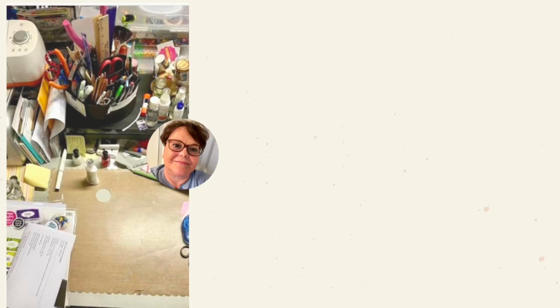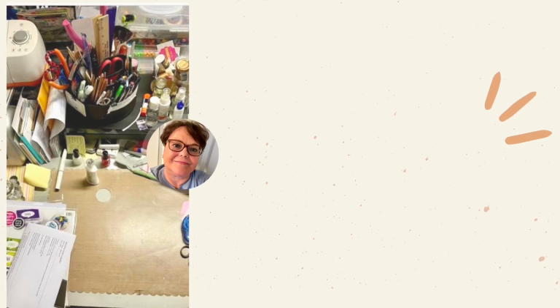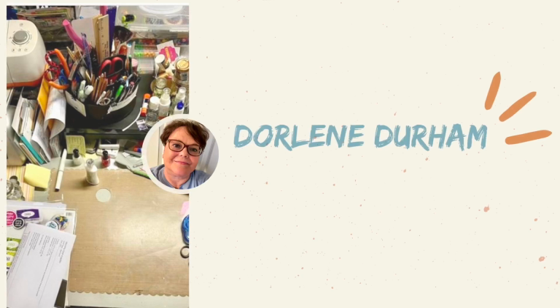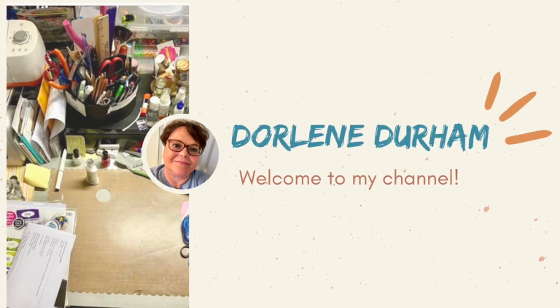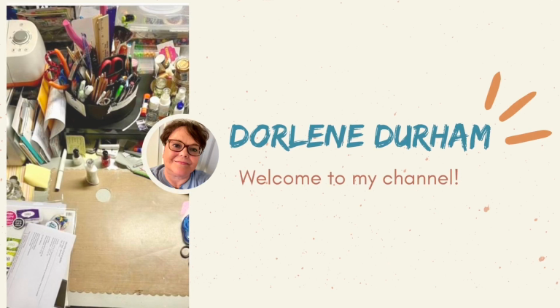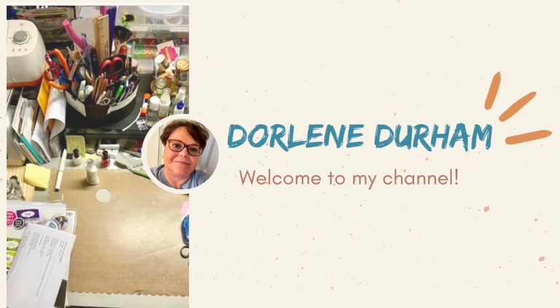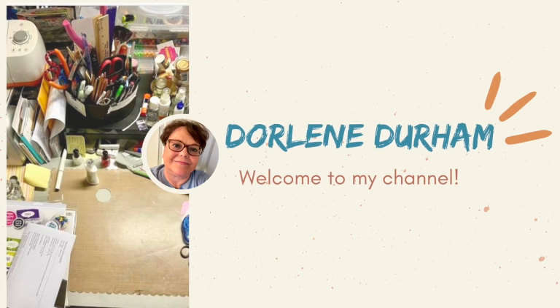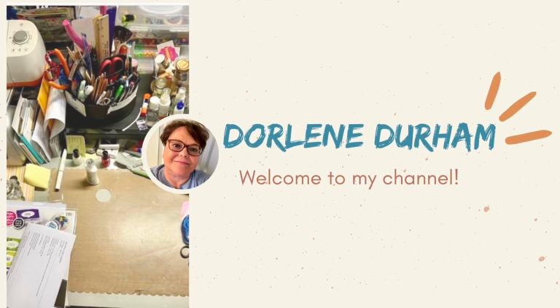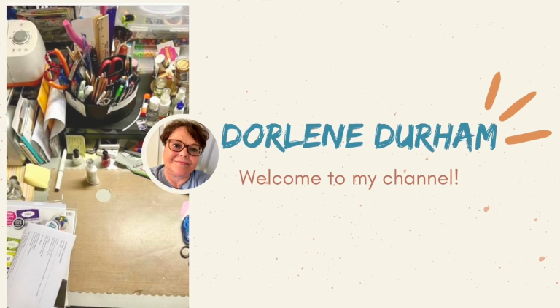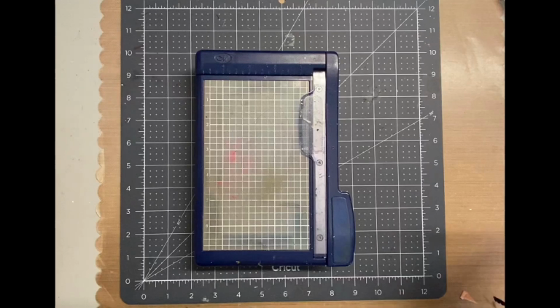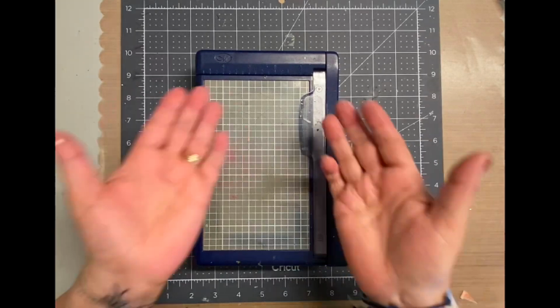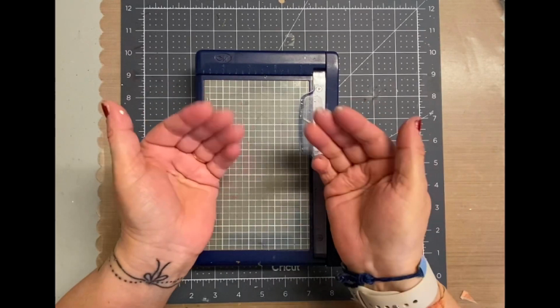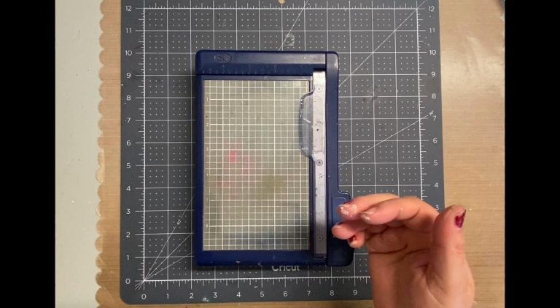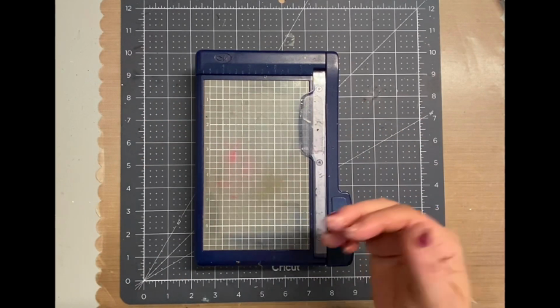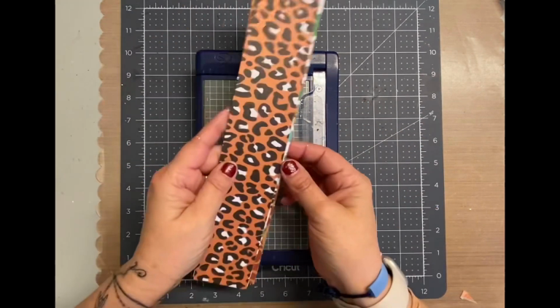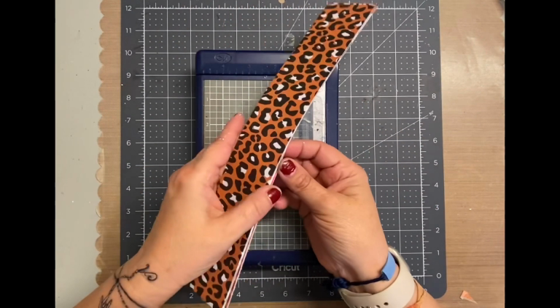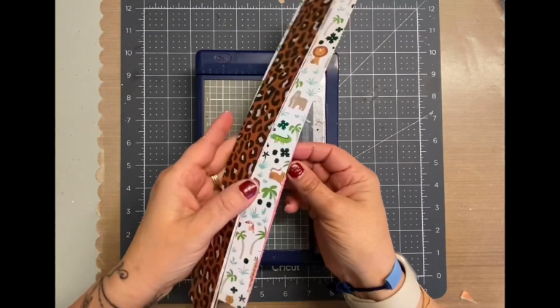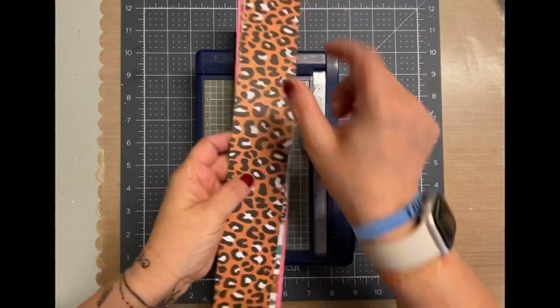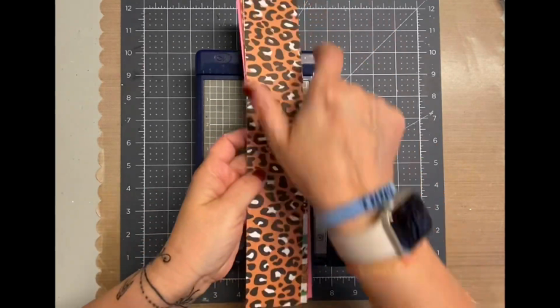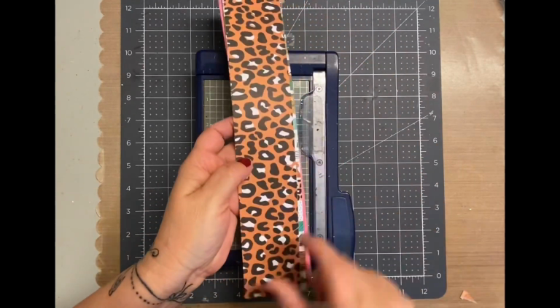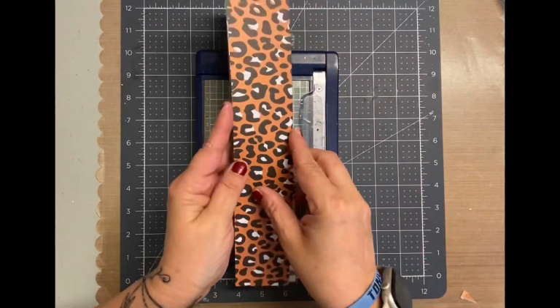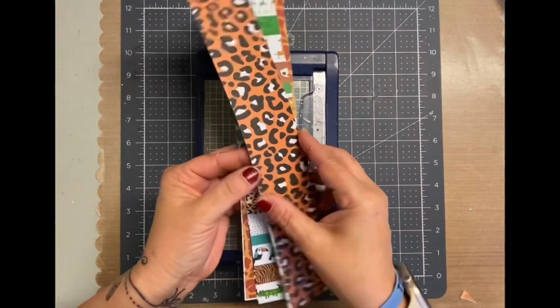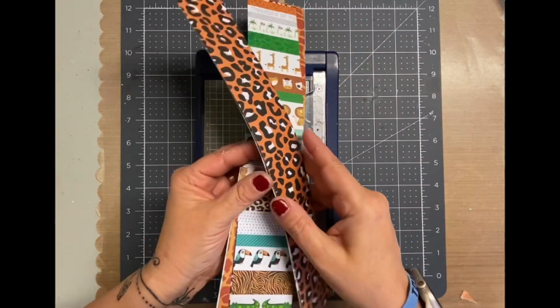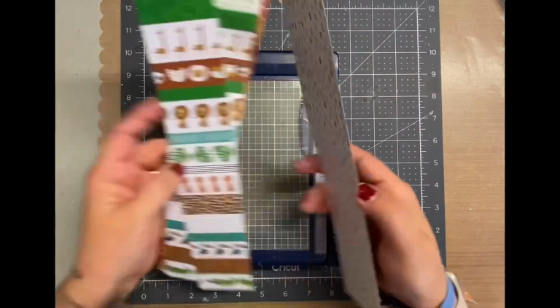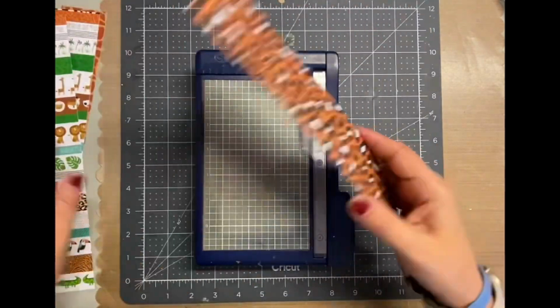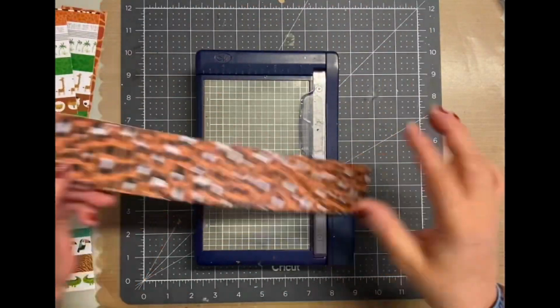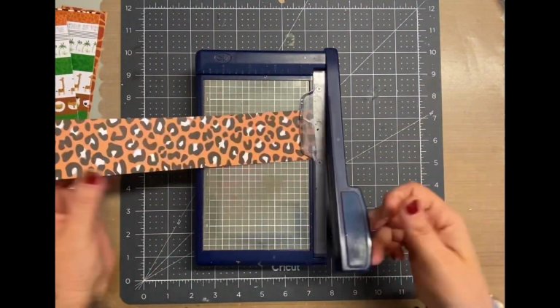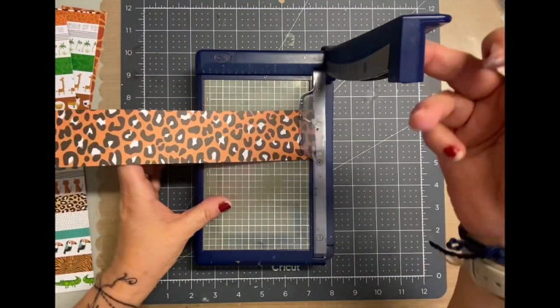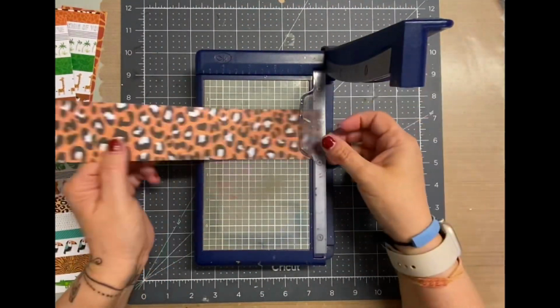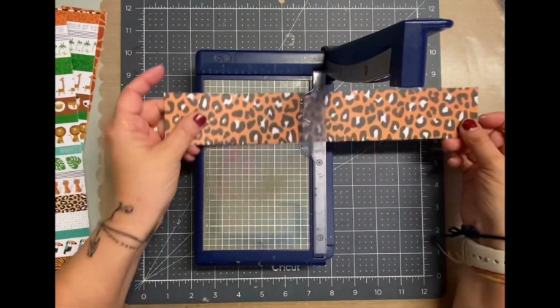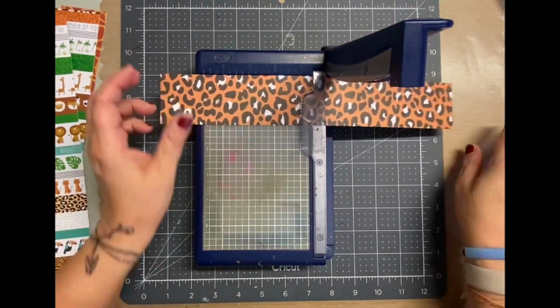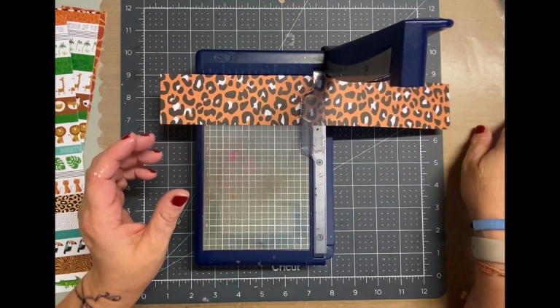Hey, it's Darlene. Welcome to my channel. I'm working on a two-page layout today. This is another two-page spread of my granddaughter's second two-wild birthday party.